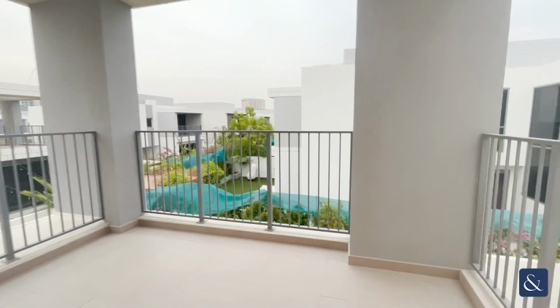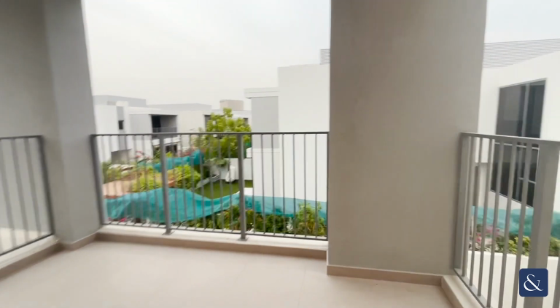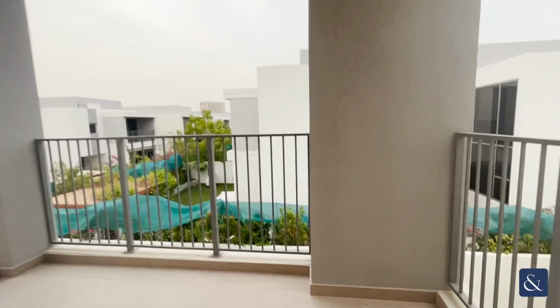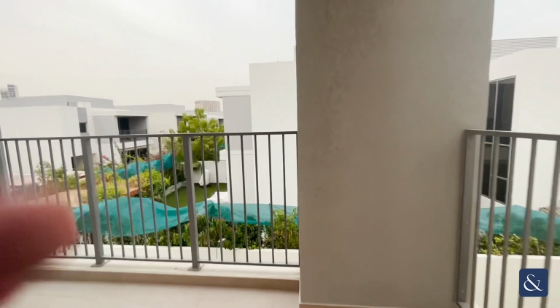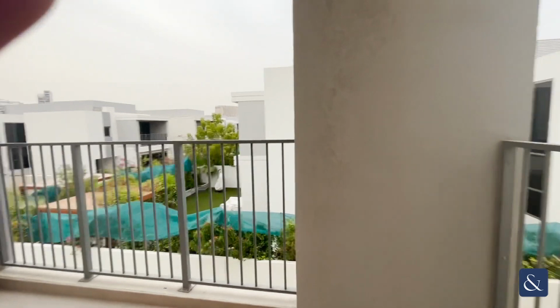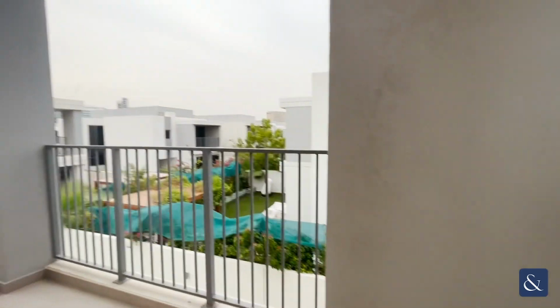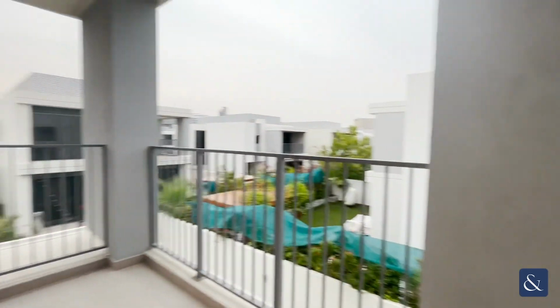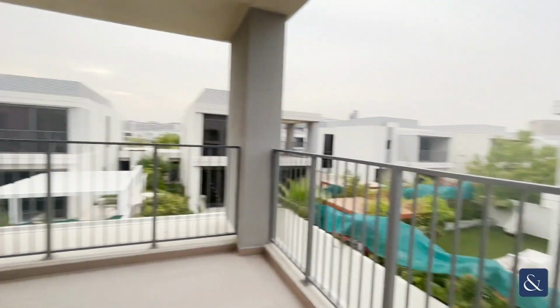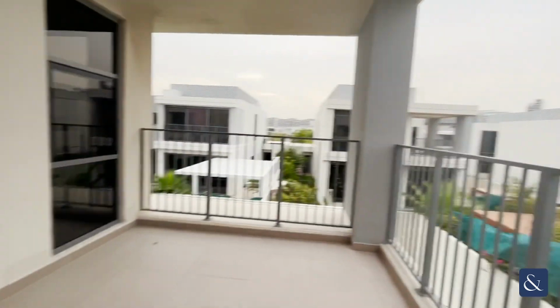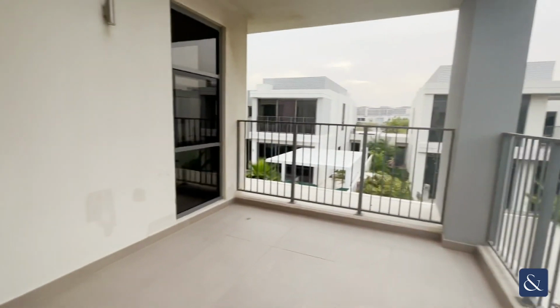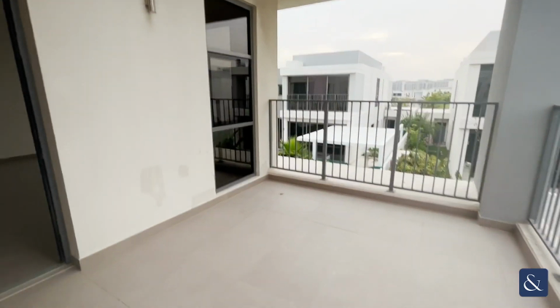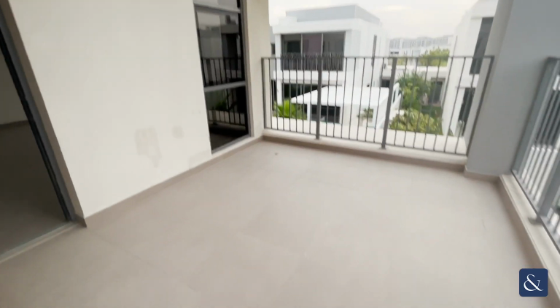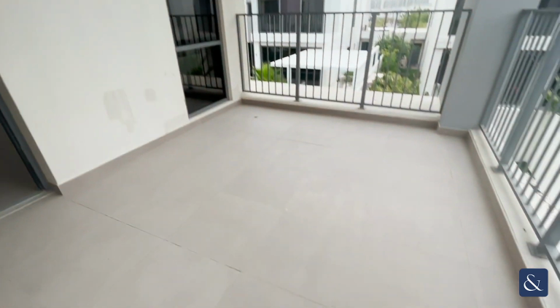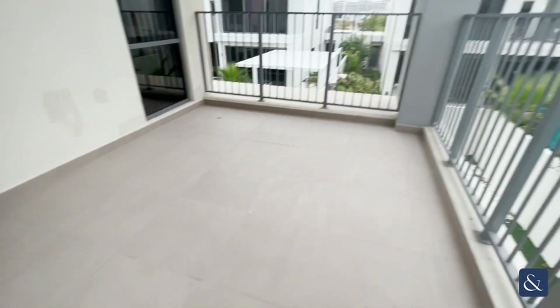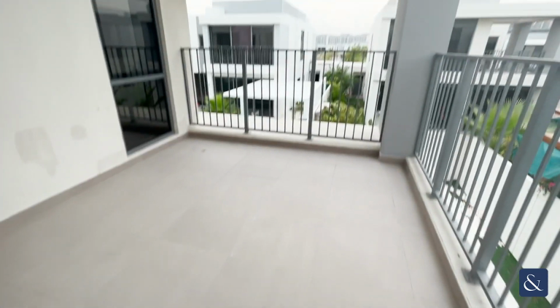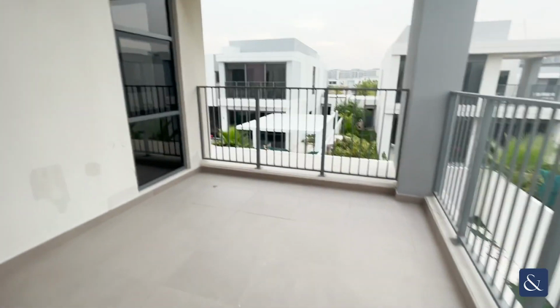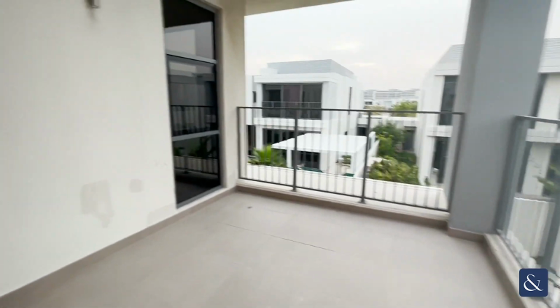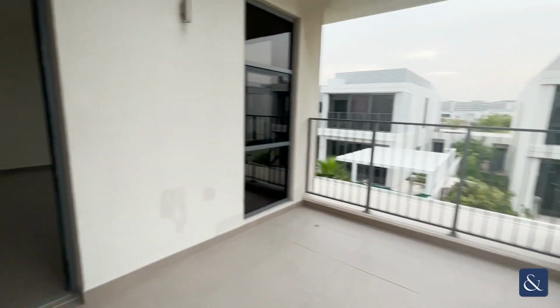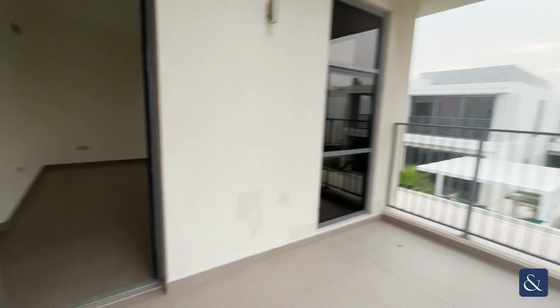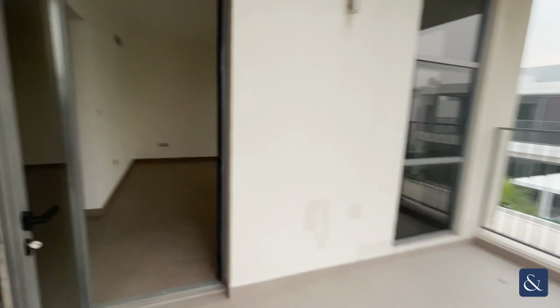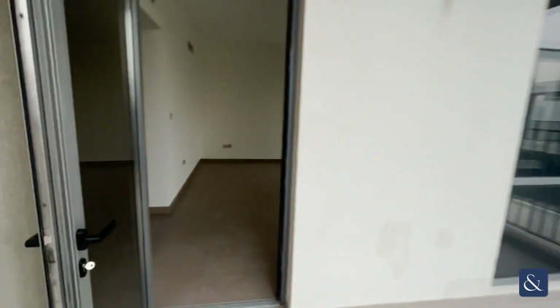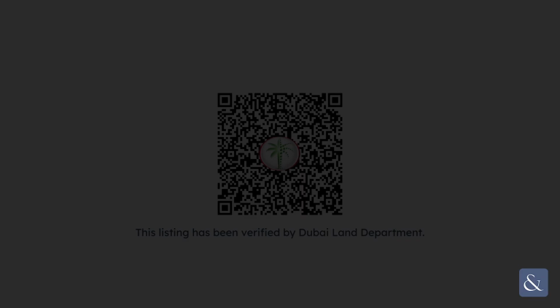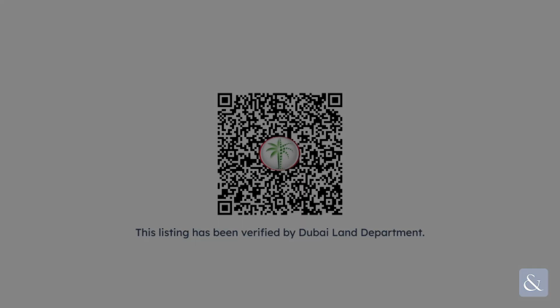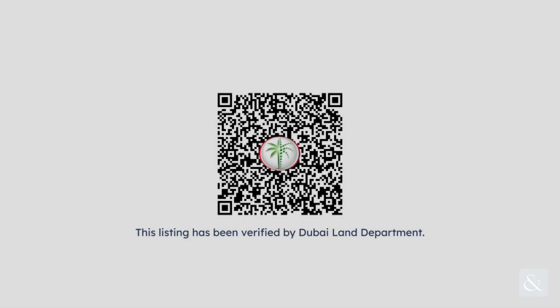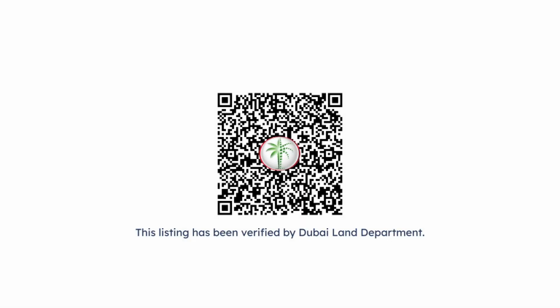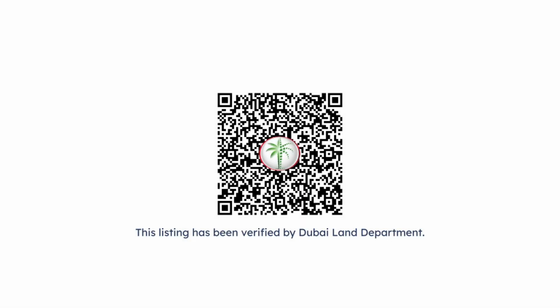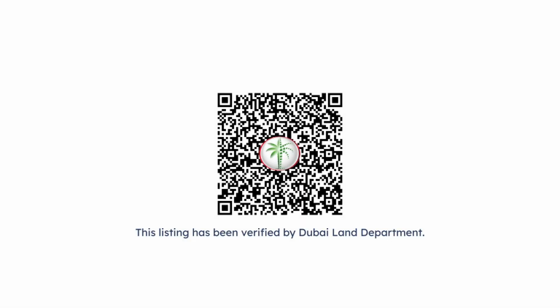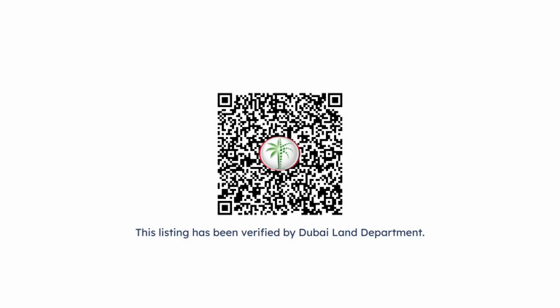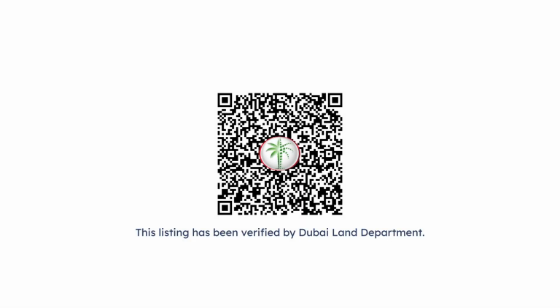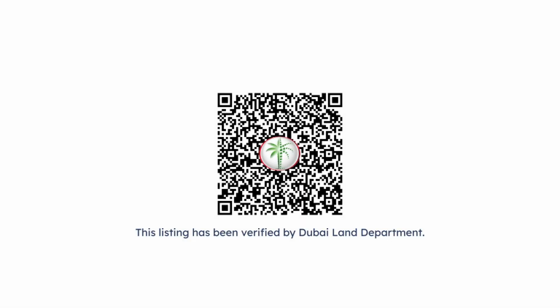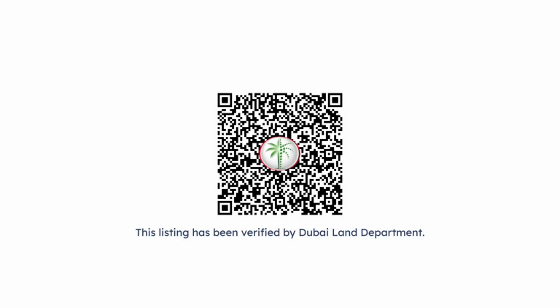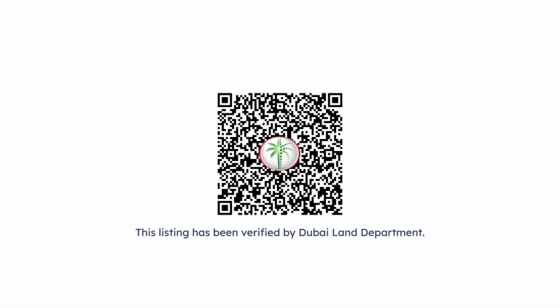If you are interested in booking a viewing on this property, please contact me on the details provided.